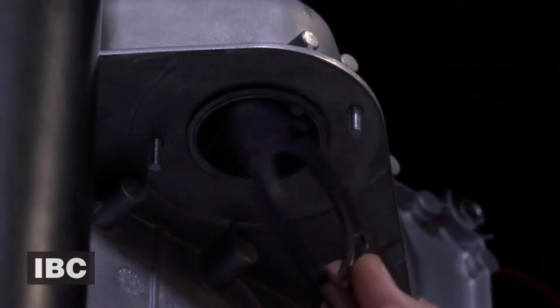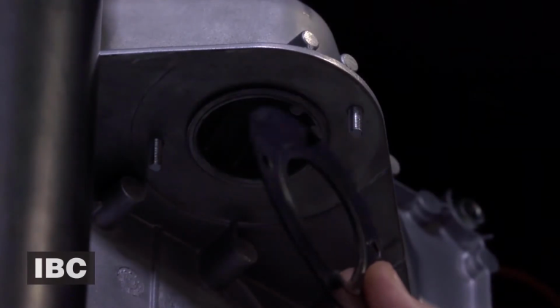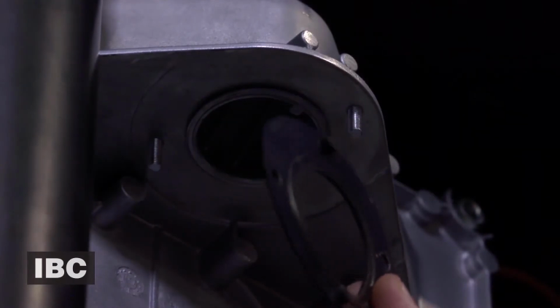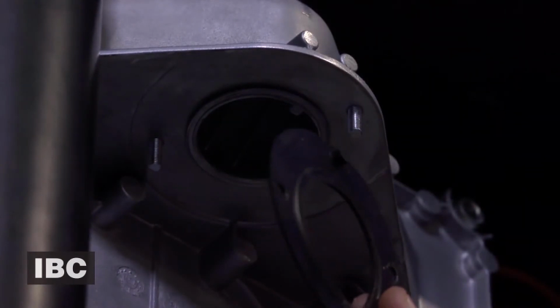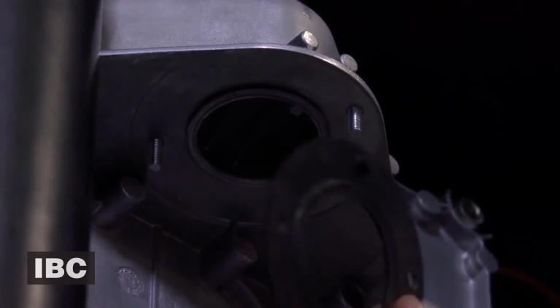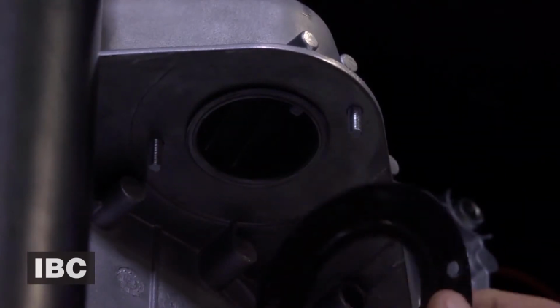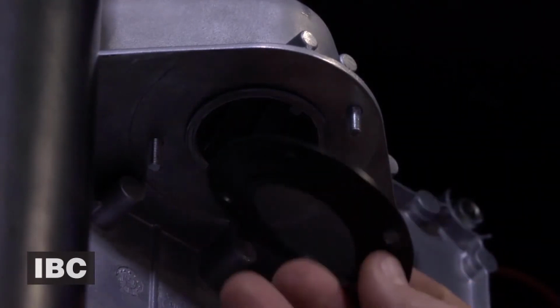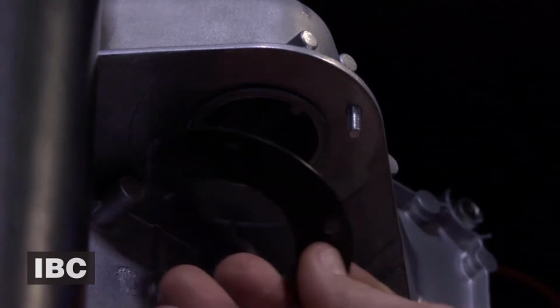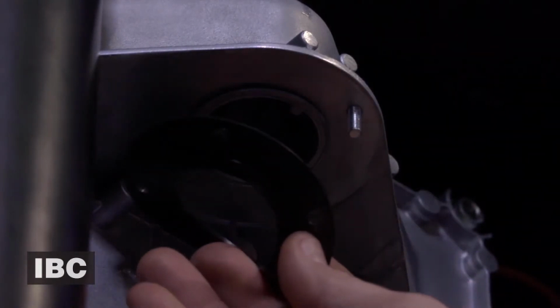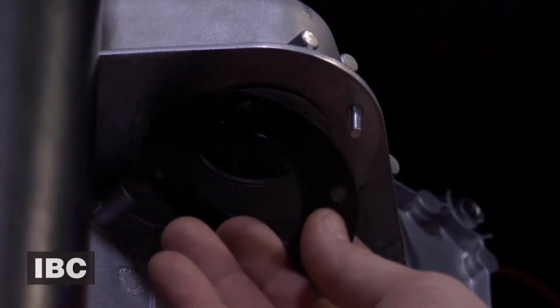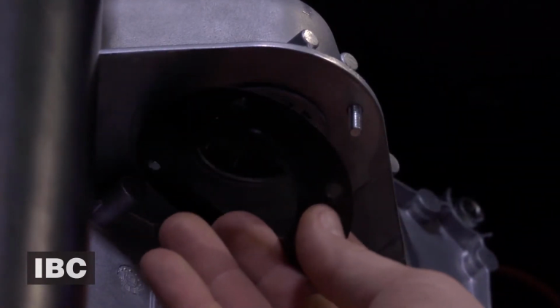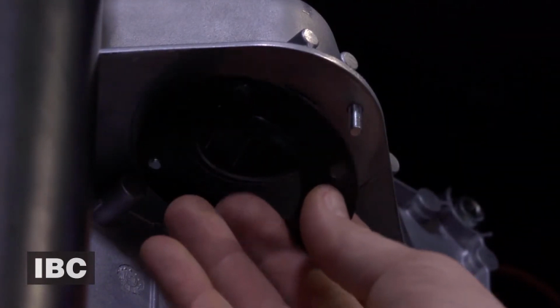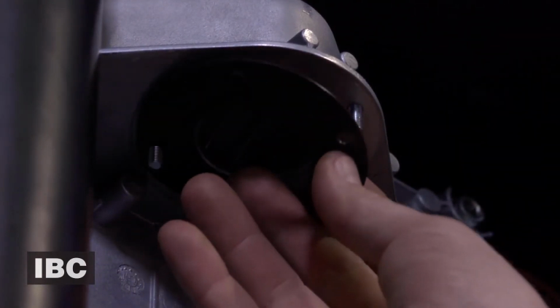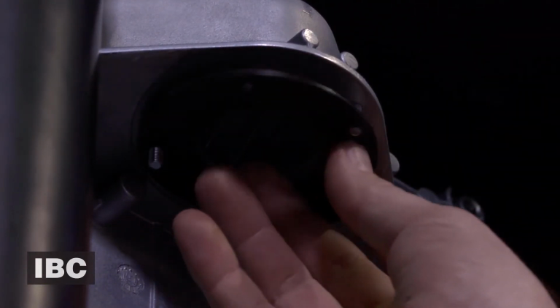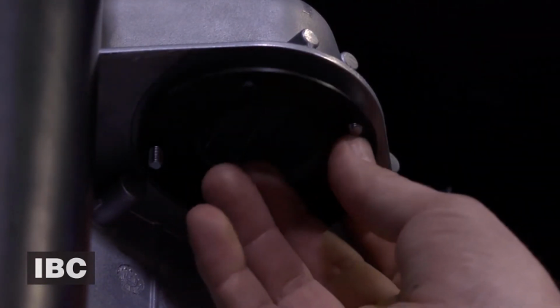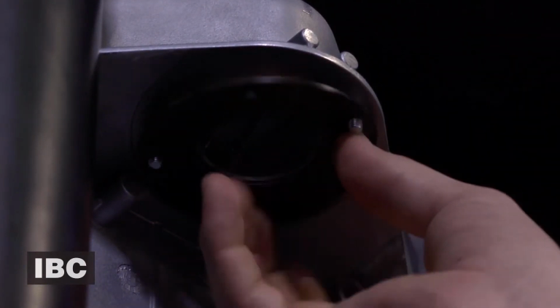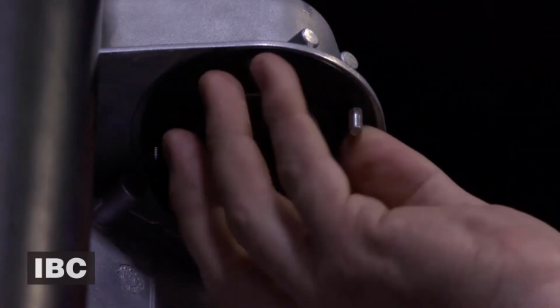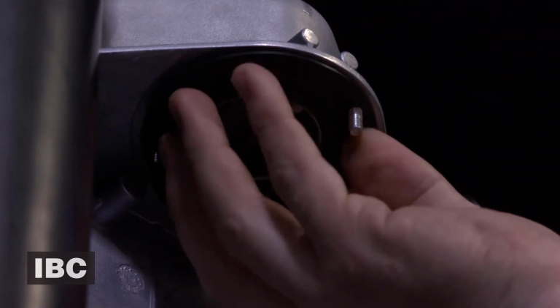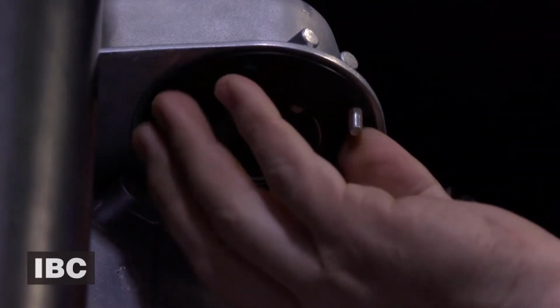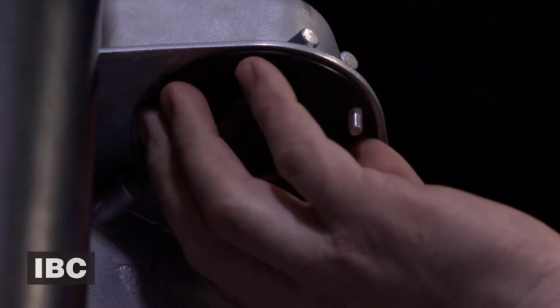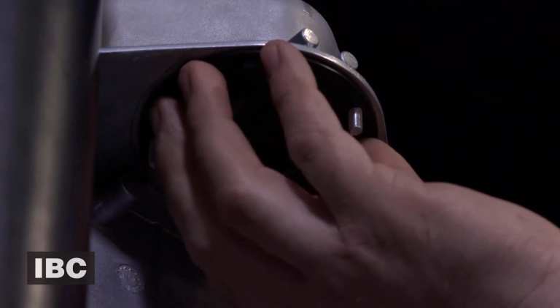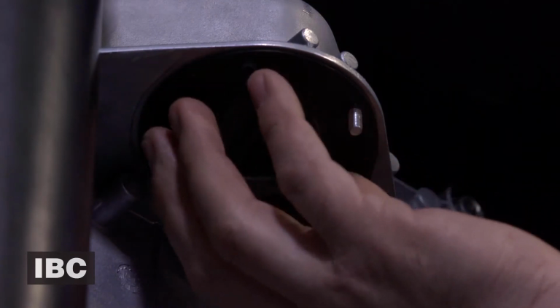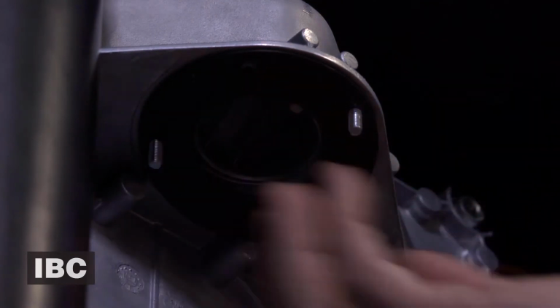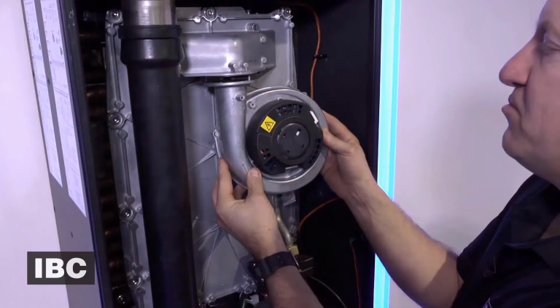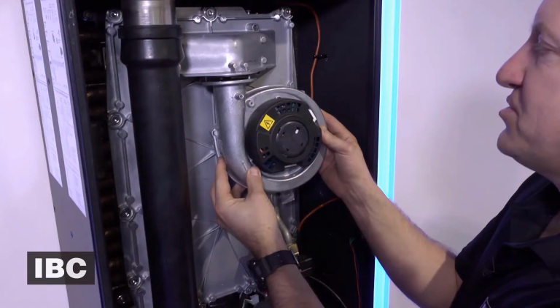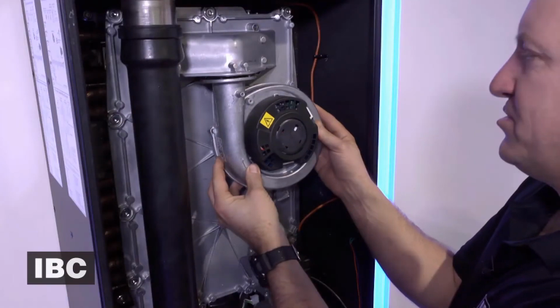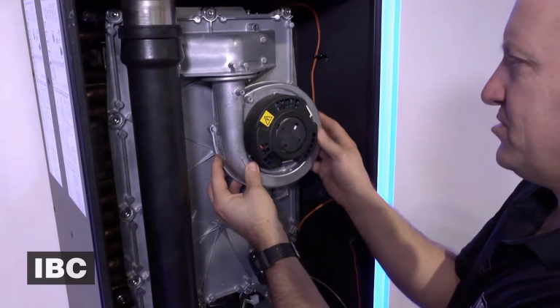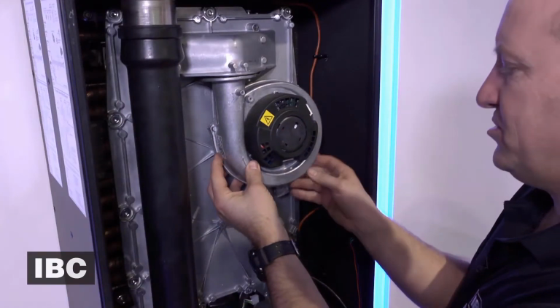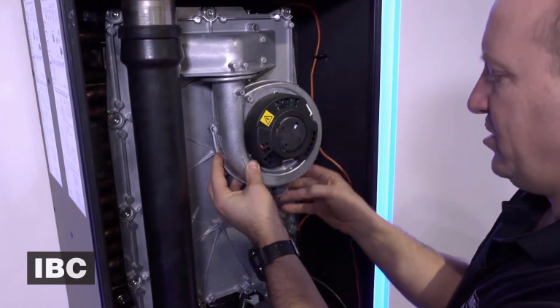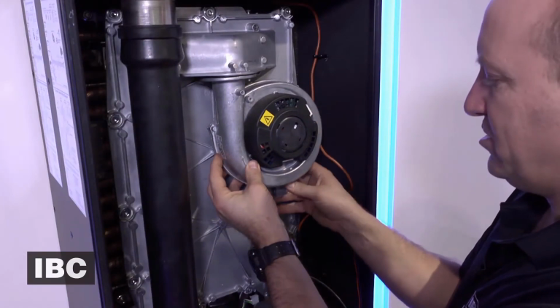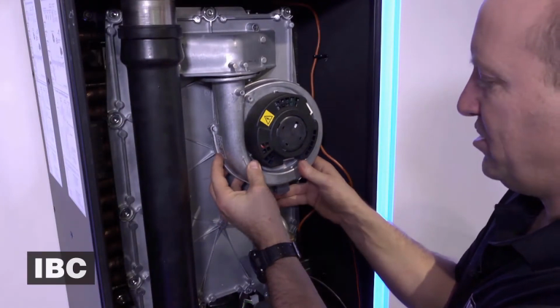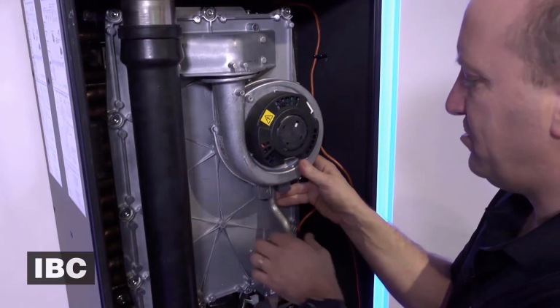Be sure to install the new gasket that is supplied with the fan, and then the new fan is simply bolted to the heat exchanger.